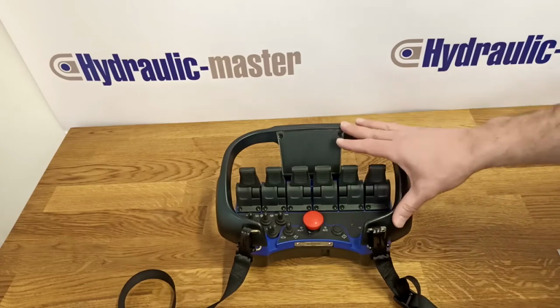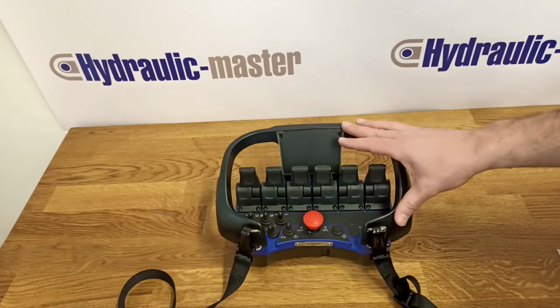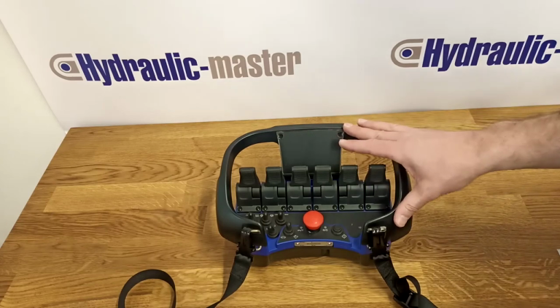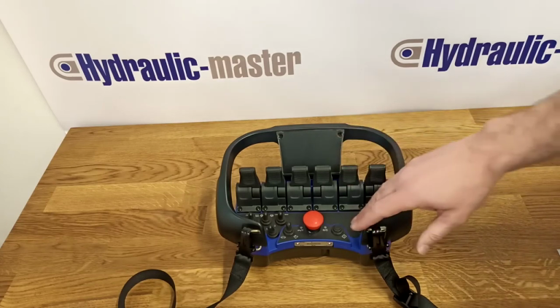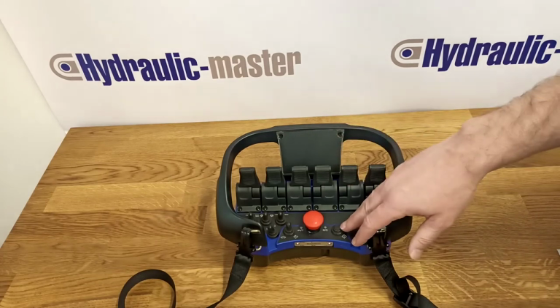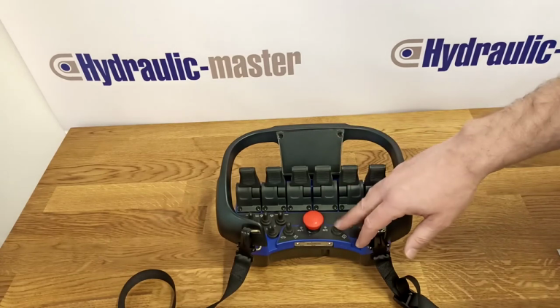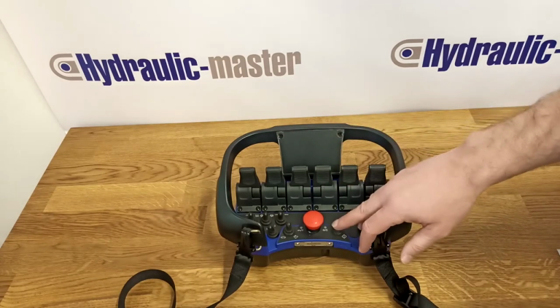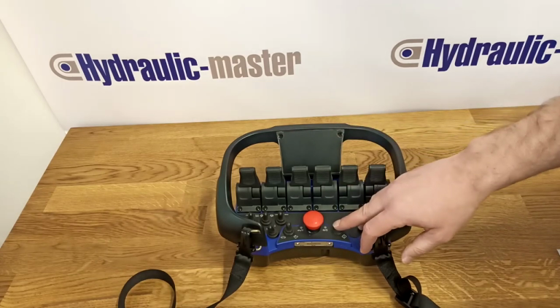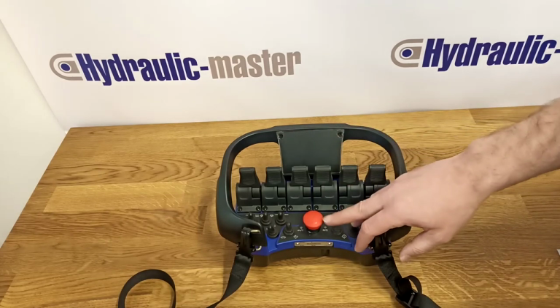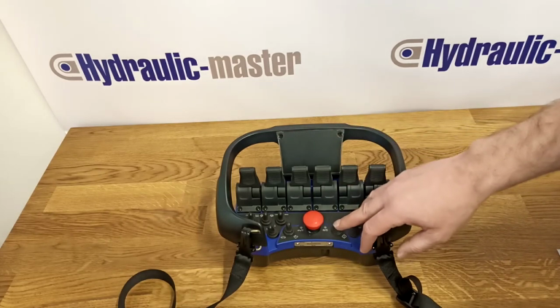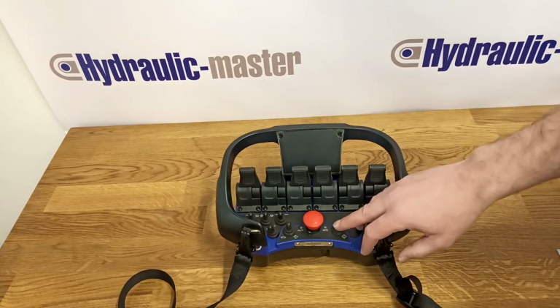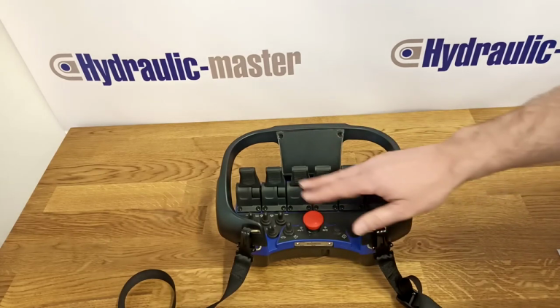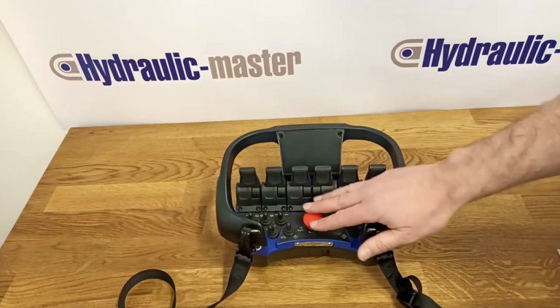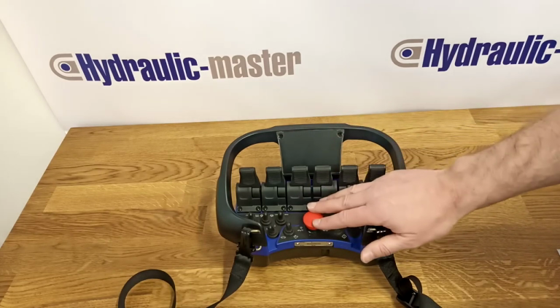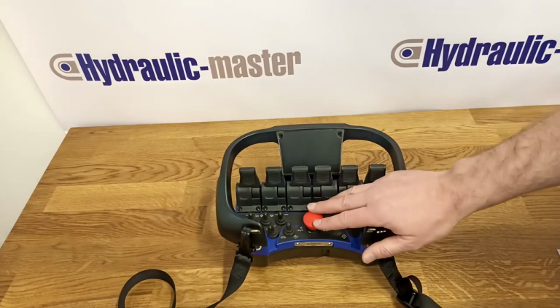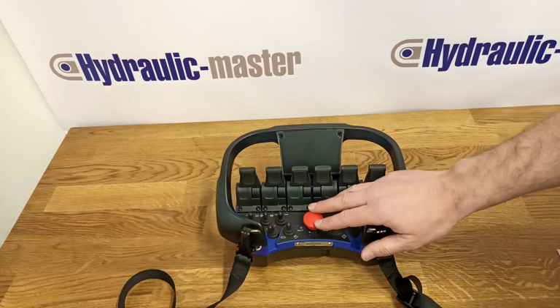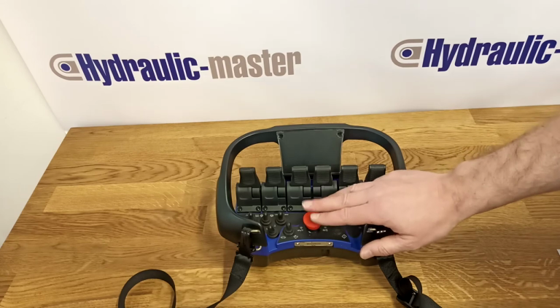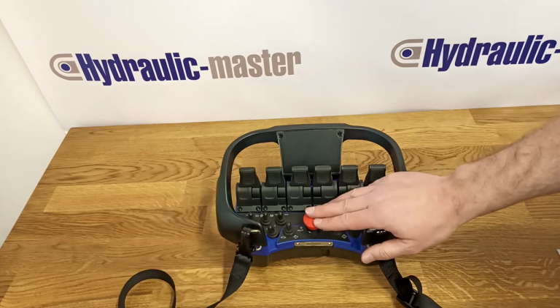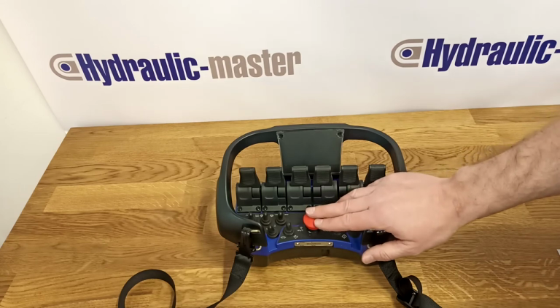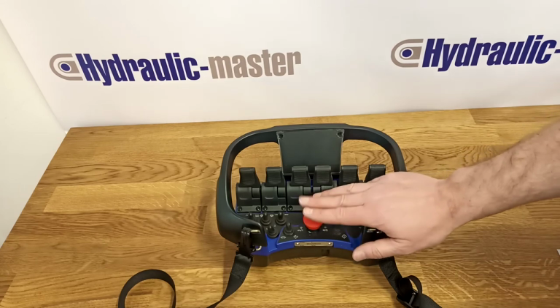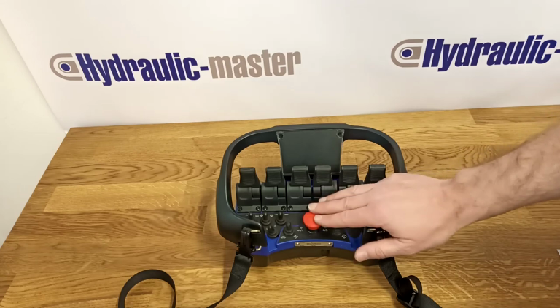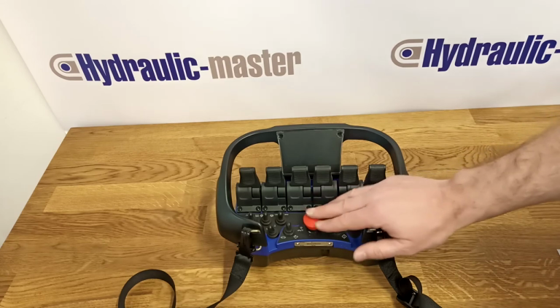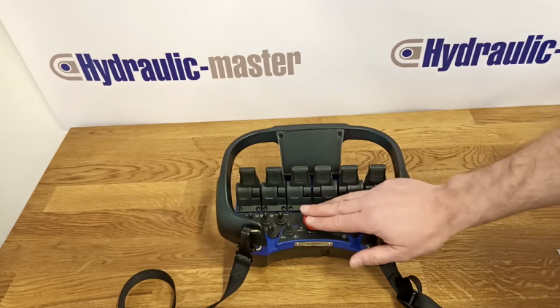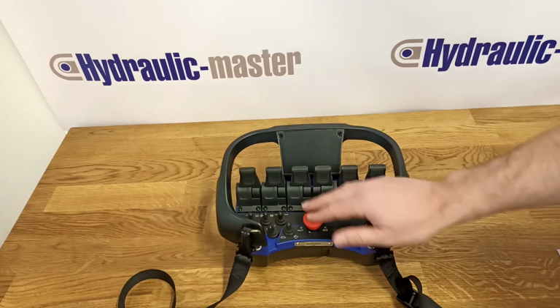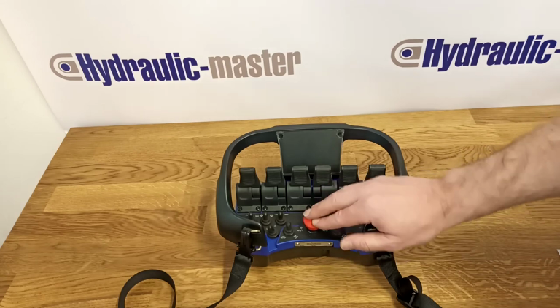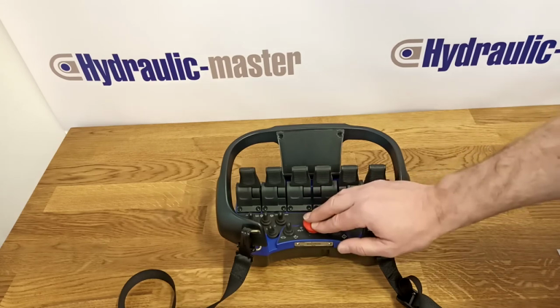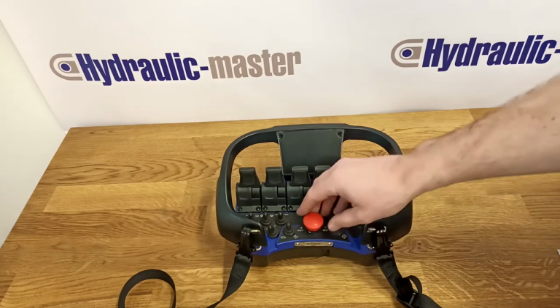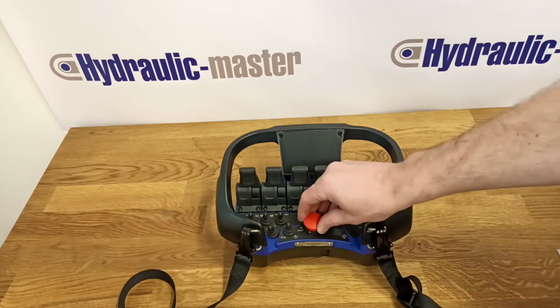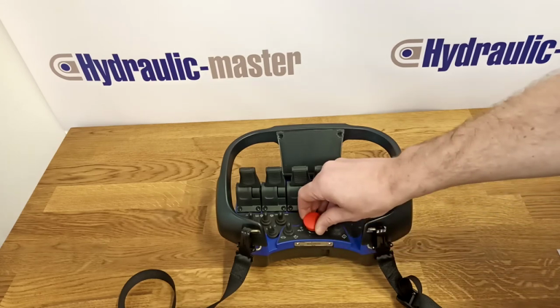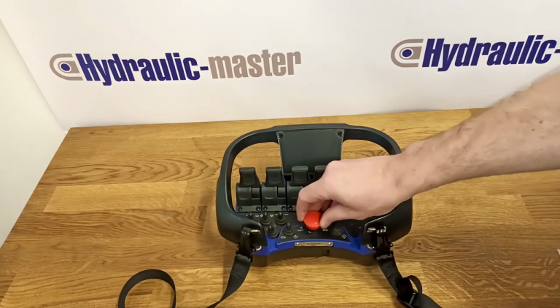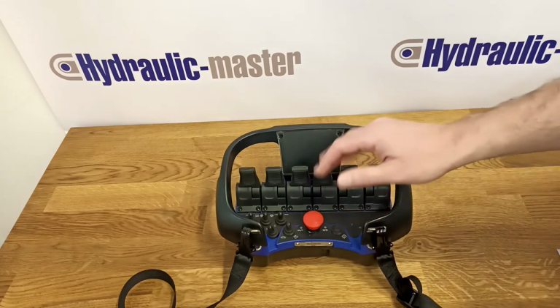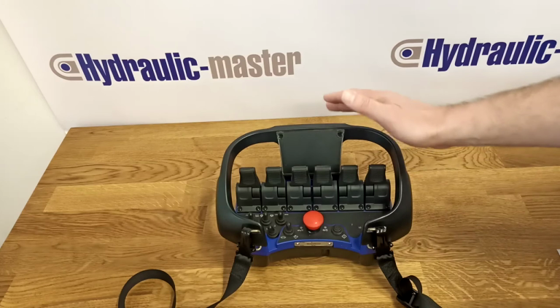Moving to the rest of the unit. Here we've got the on button just to power up. Here we have the emergency stop button and also the regular stop button. Obviously it operates in the normal way.